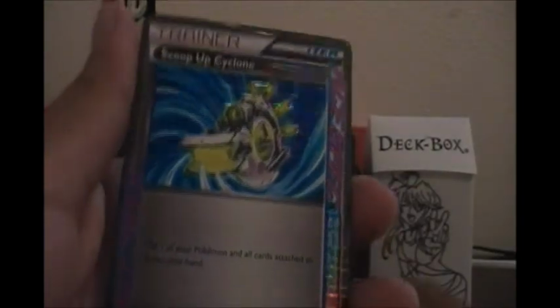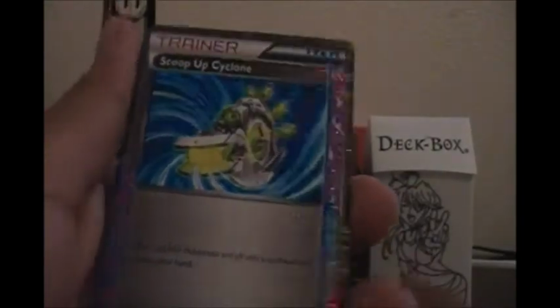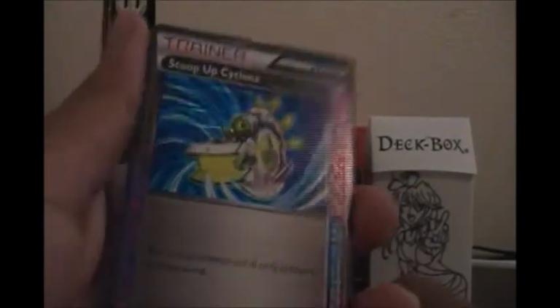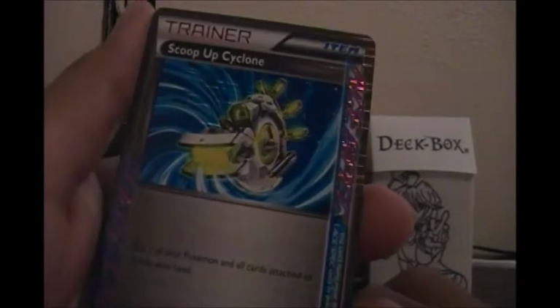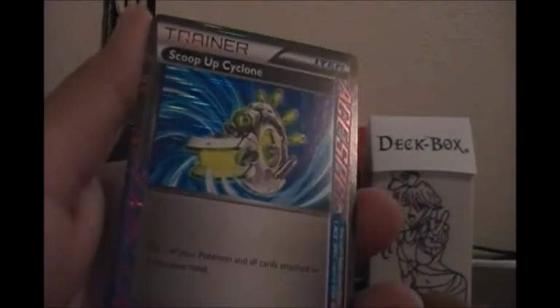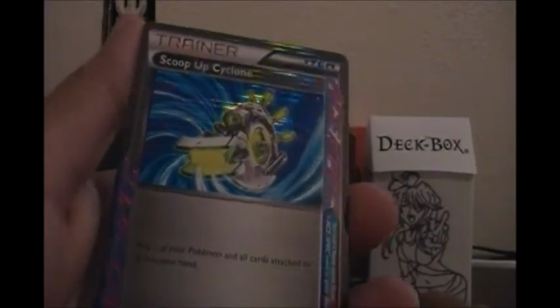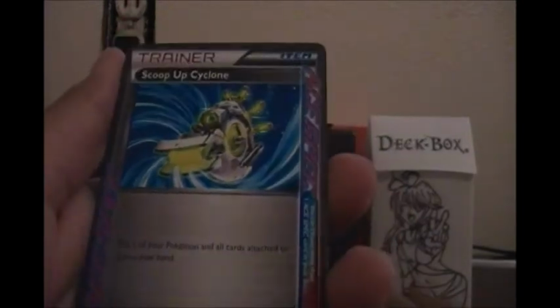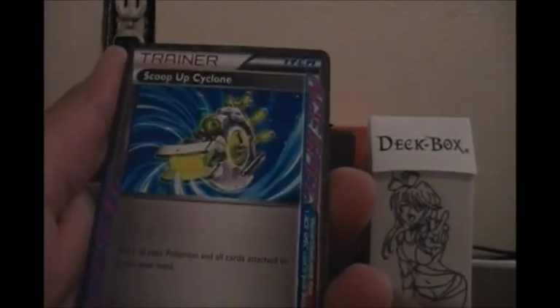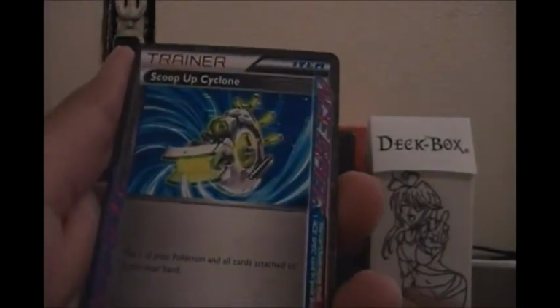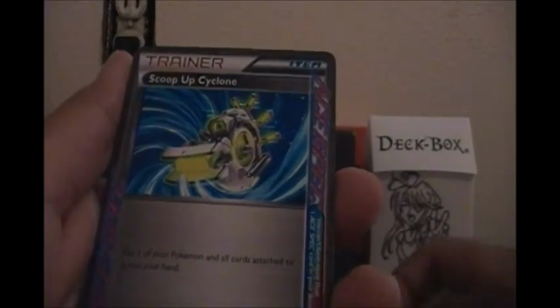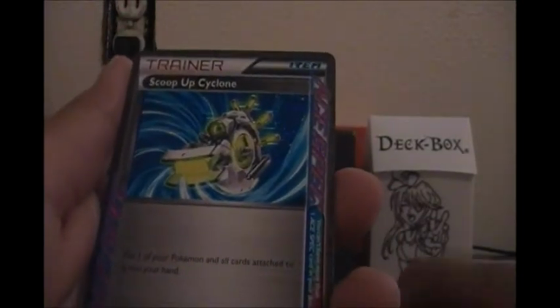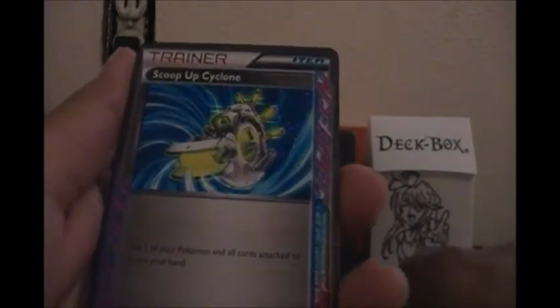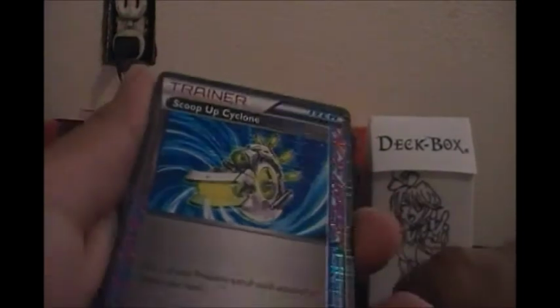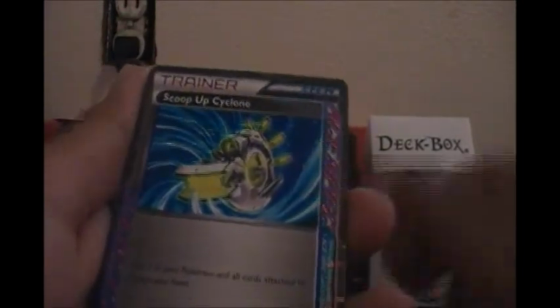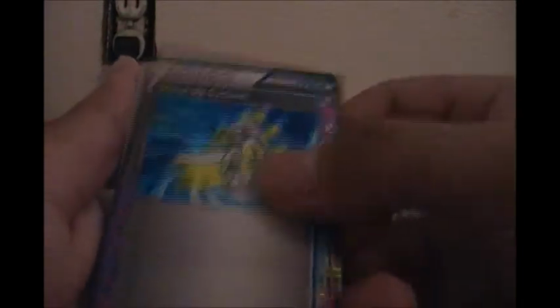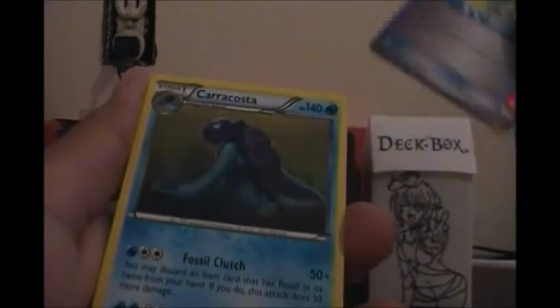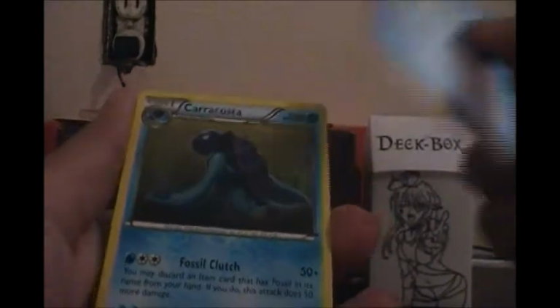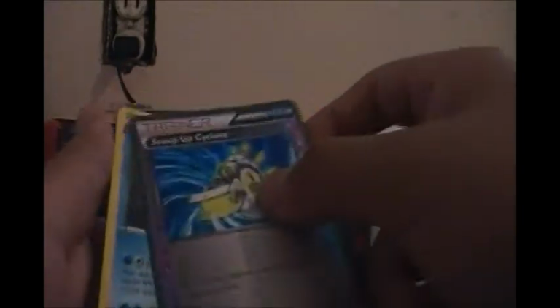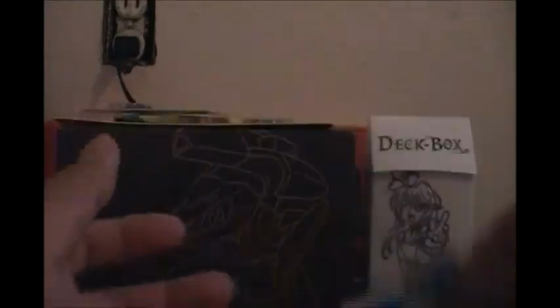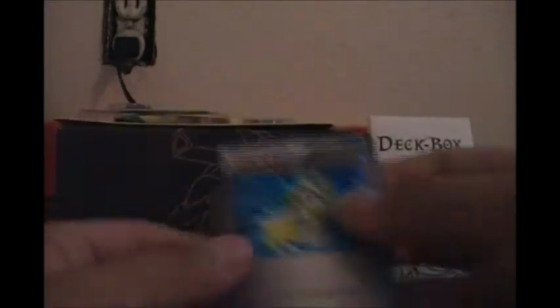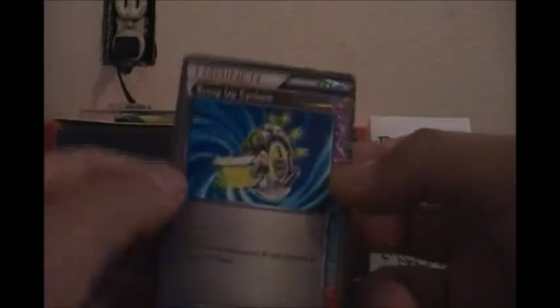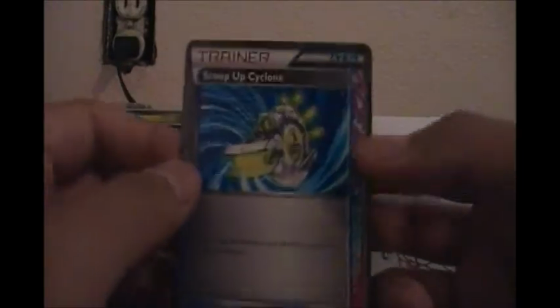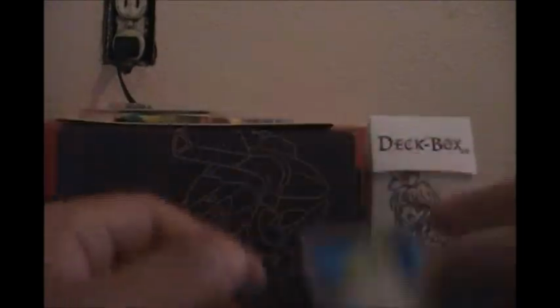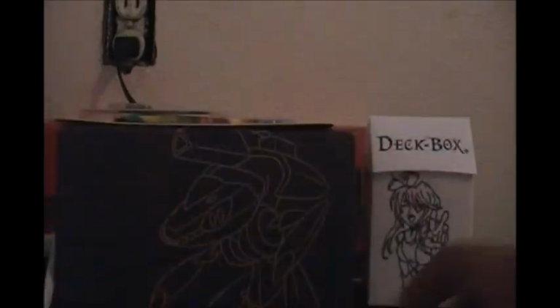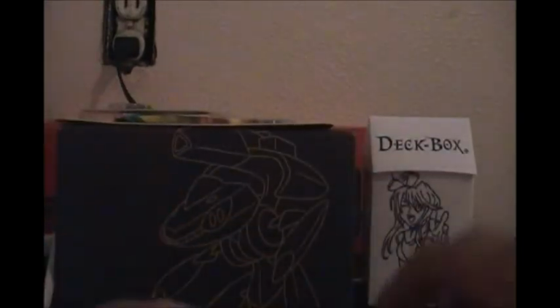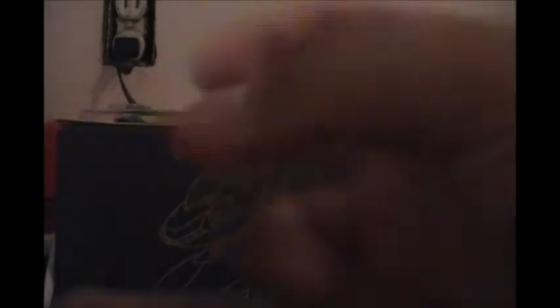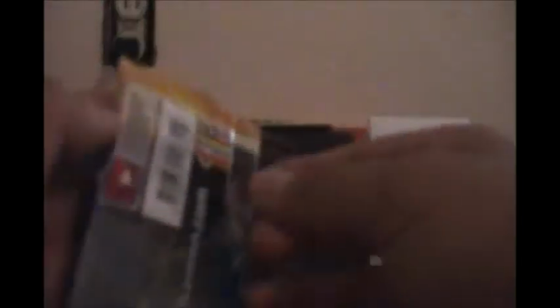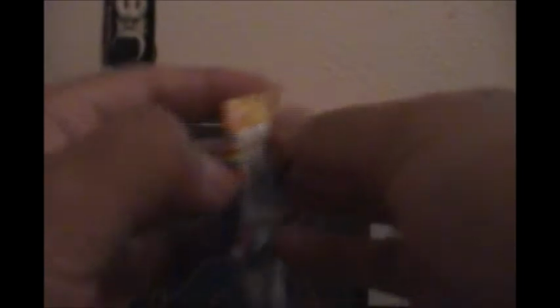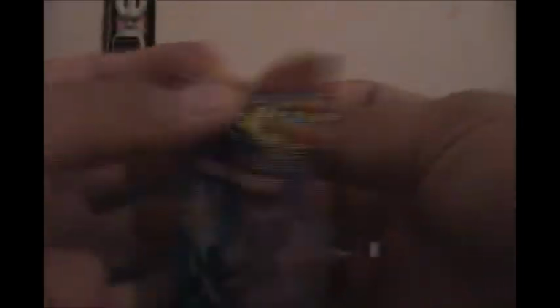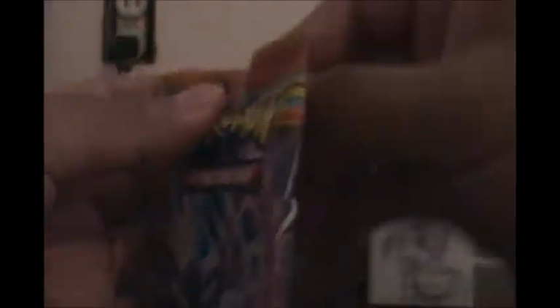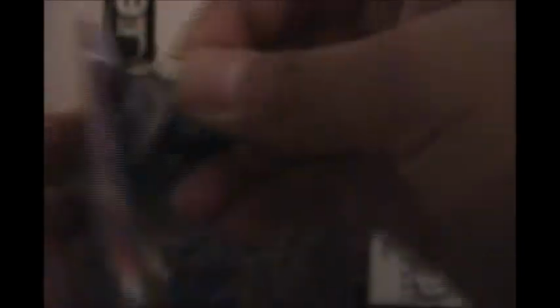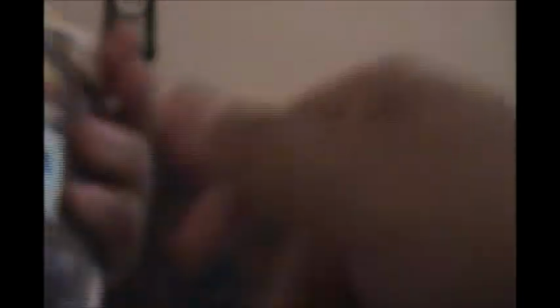Scoop of Cyclone ACE SPEC — that's pretty good I guess, it's like two to three dollars. And then there's a Caracol Star. At least I got an ultra rare apparently. That's pretty cool.